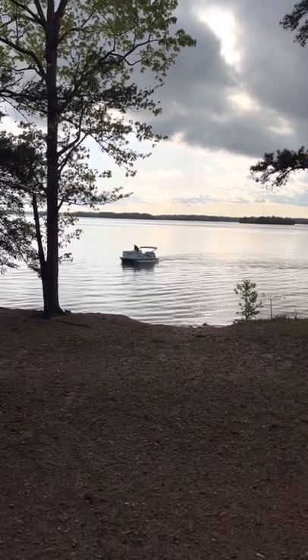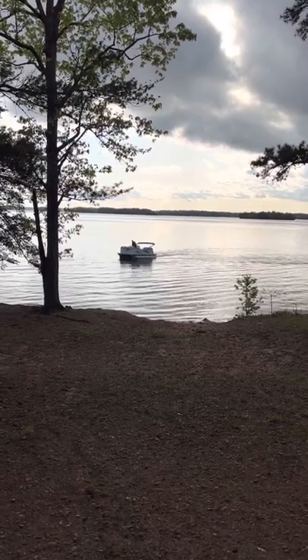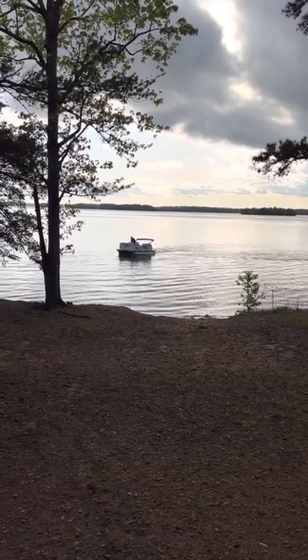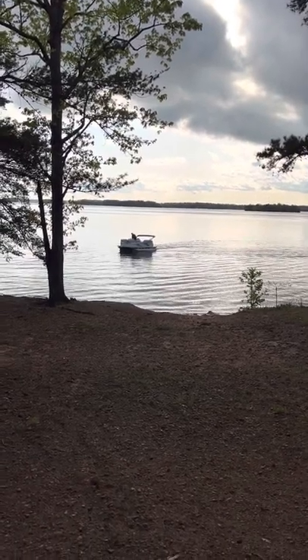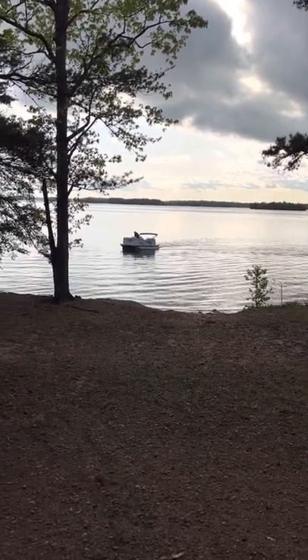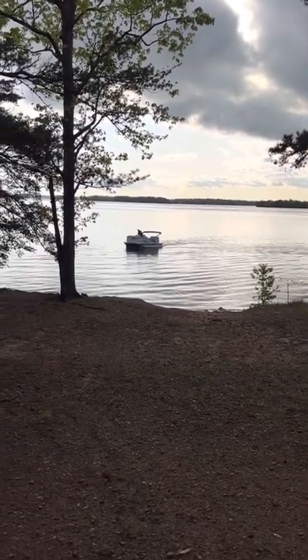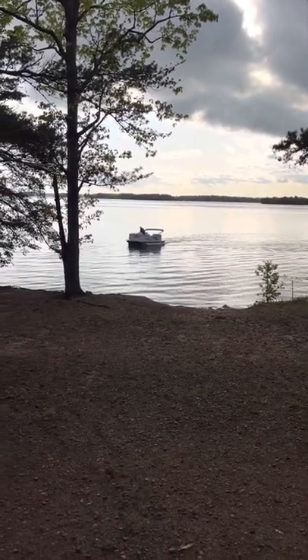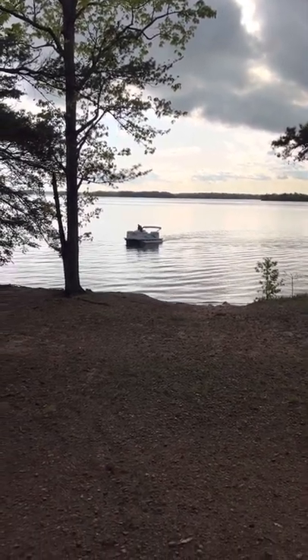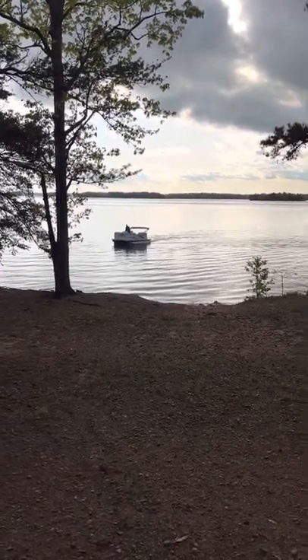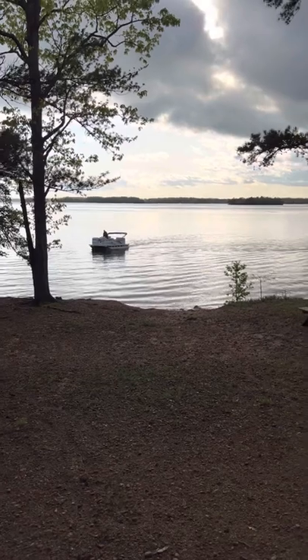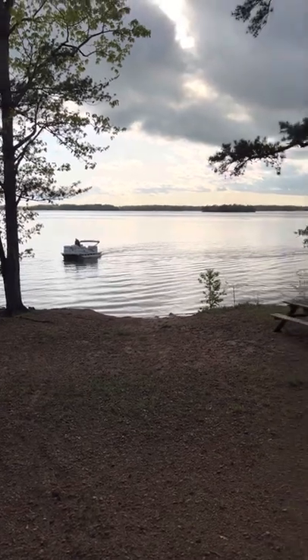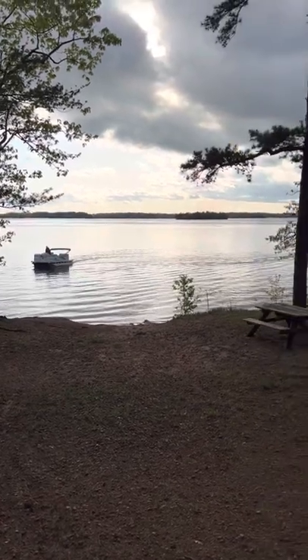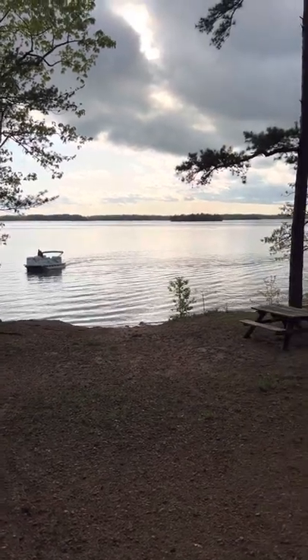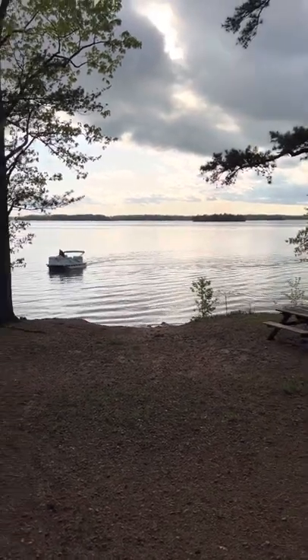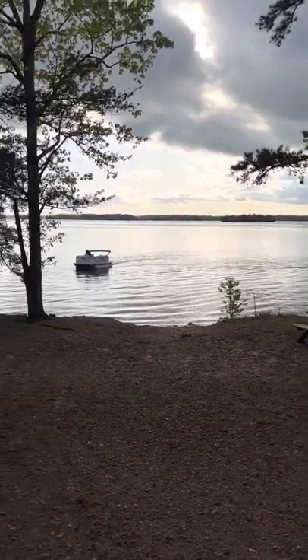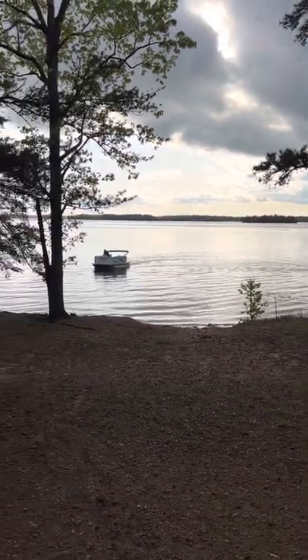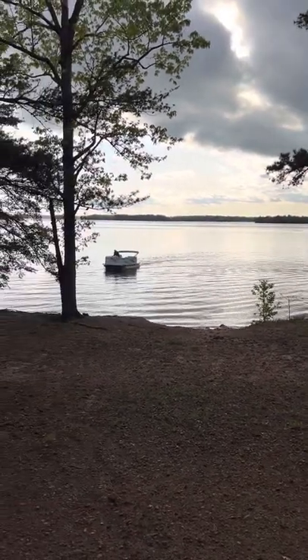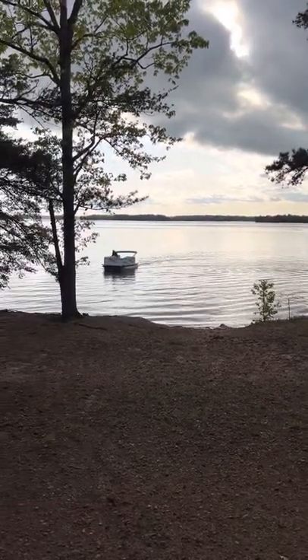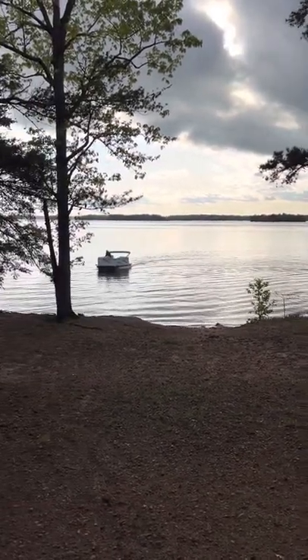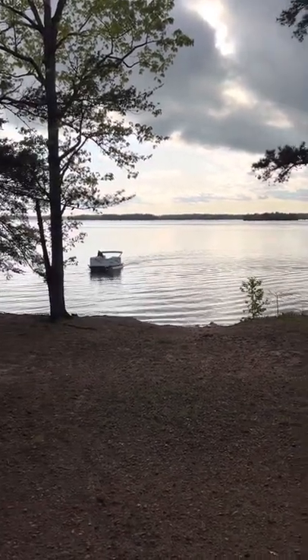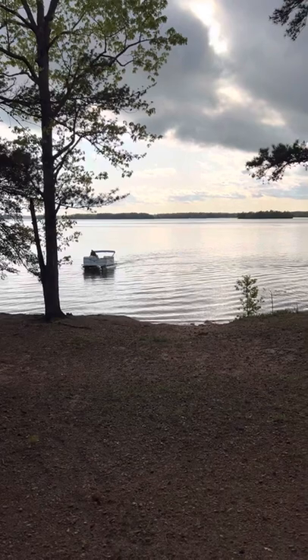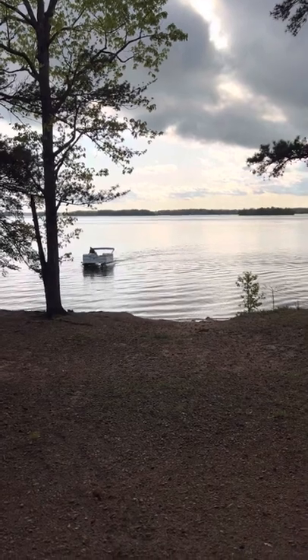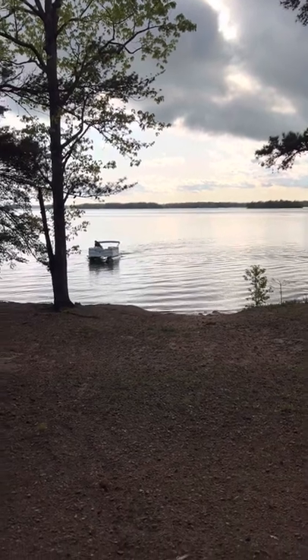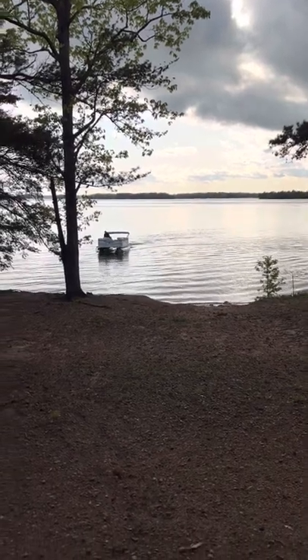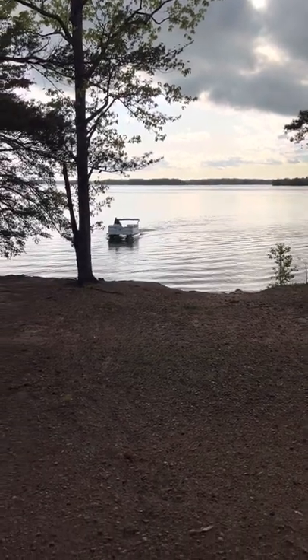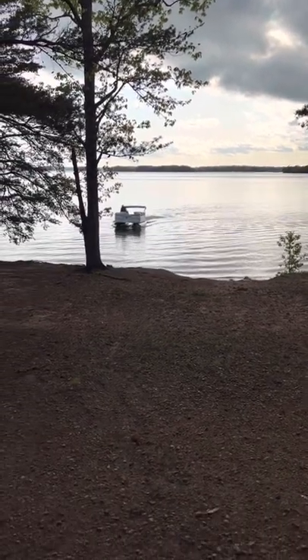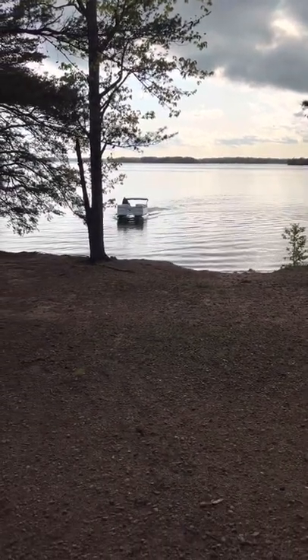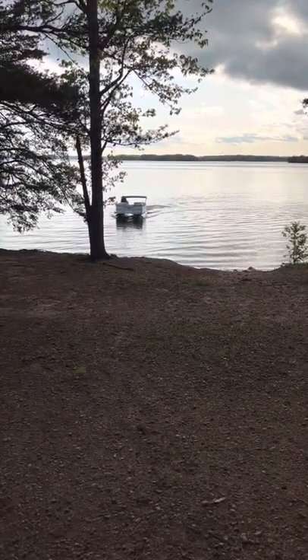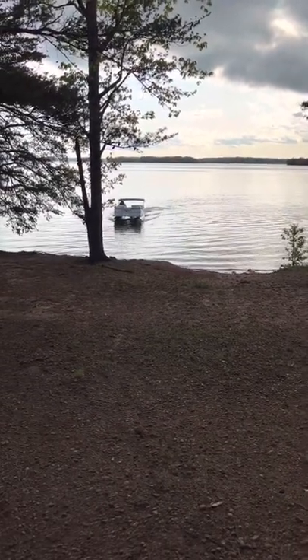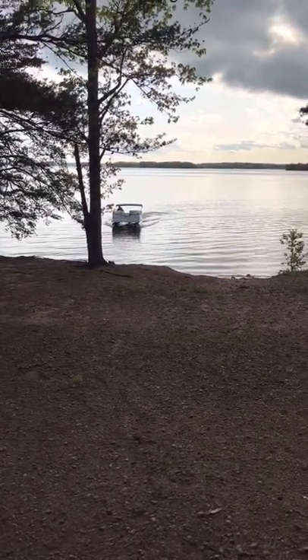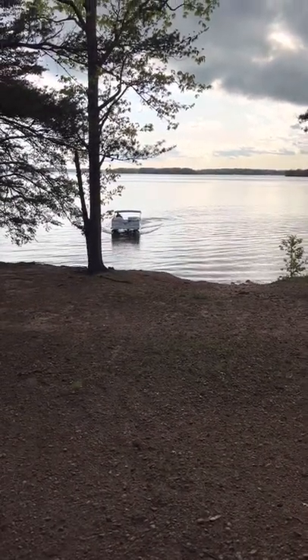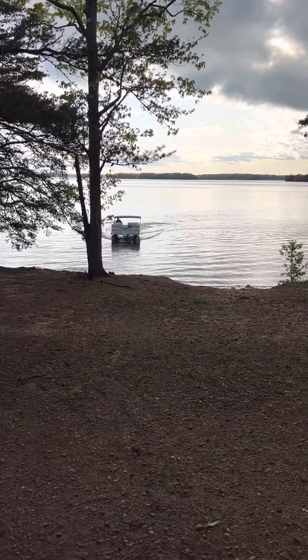Hey guys, hey y'all. It's a beautiful day out here on Lake Hartwell today, down at Sadler's Creek State Park in South Carolina. That's my boat coming in right now. Finally got my boat in the water.